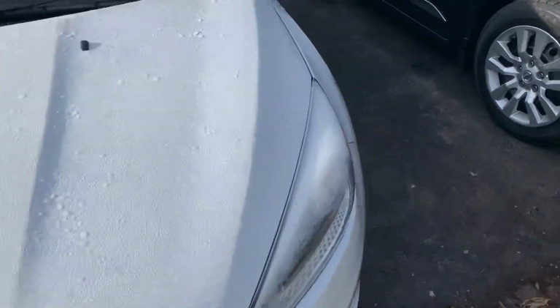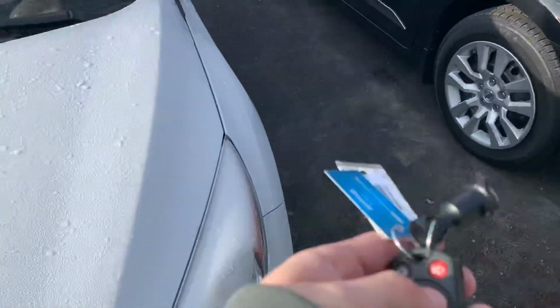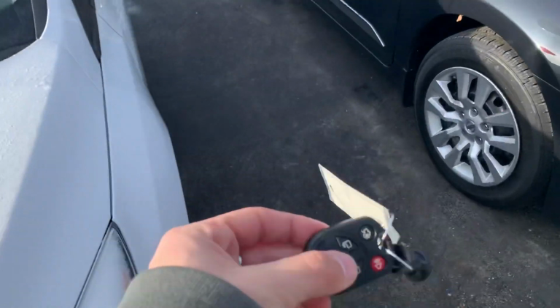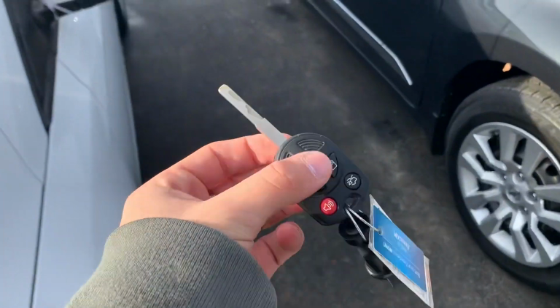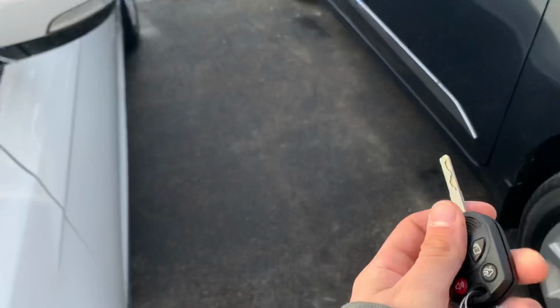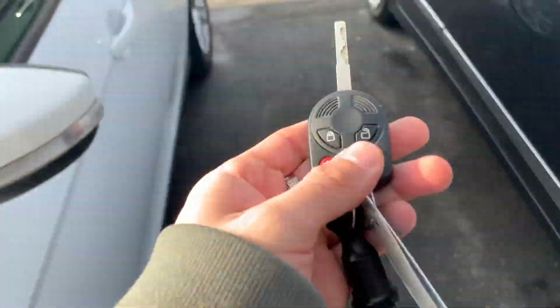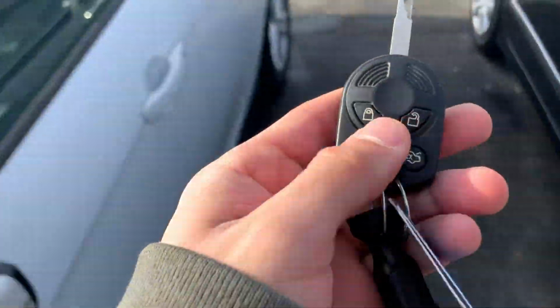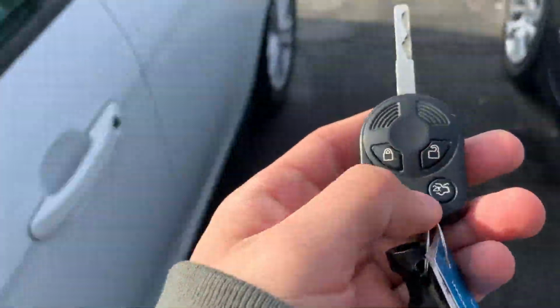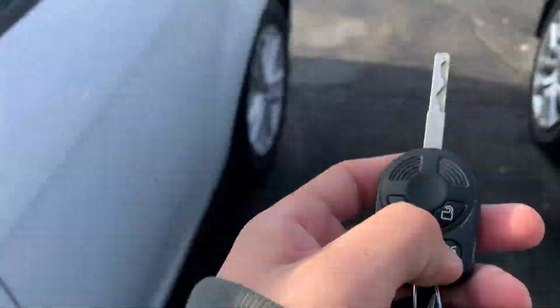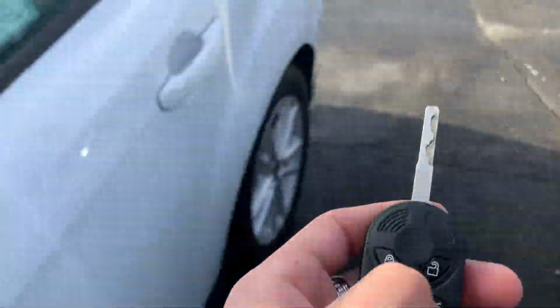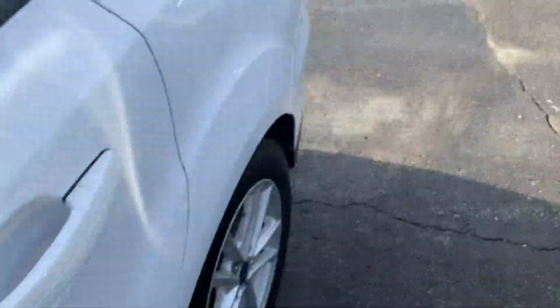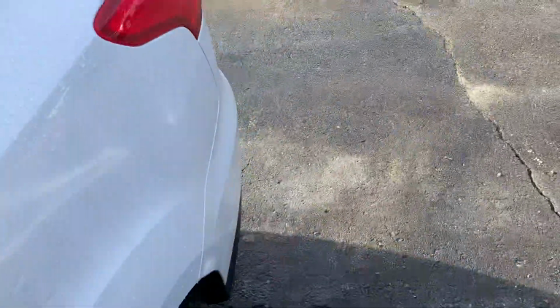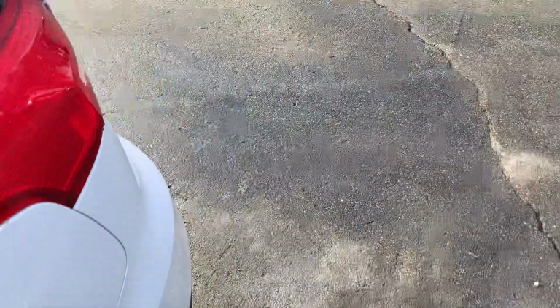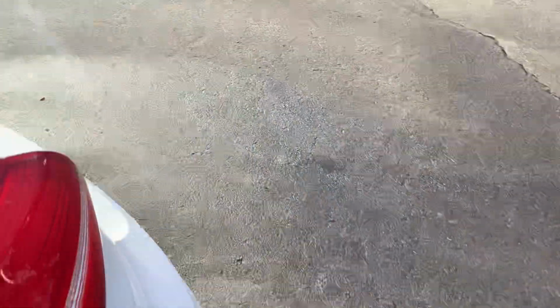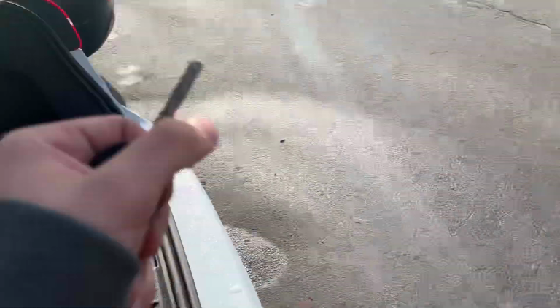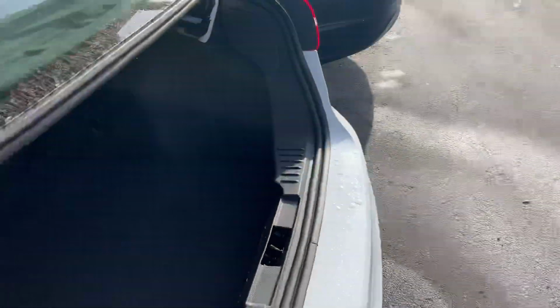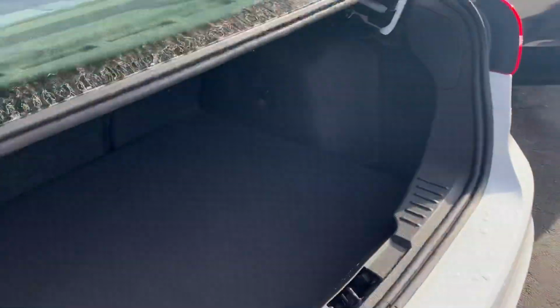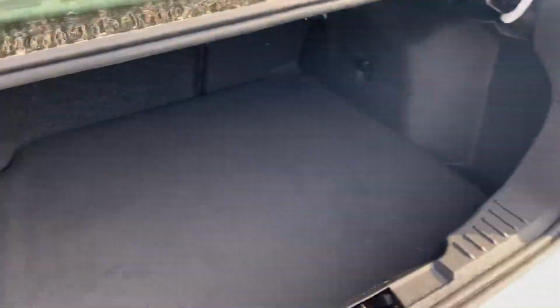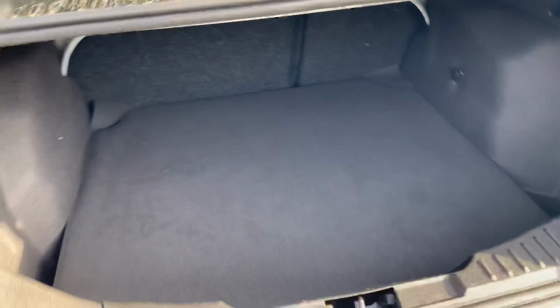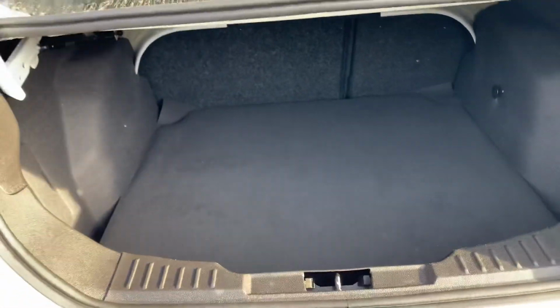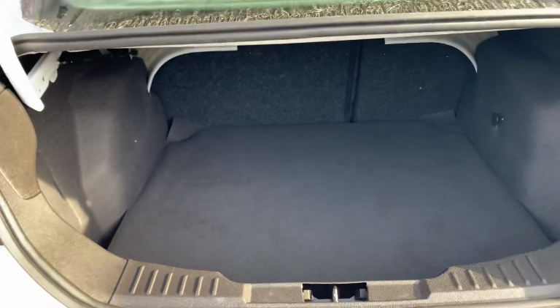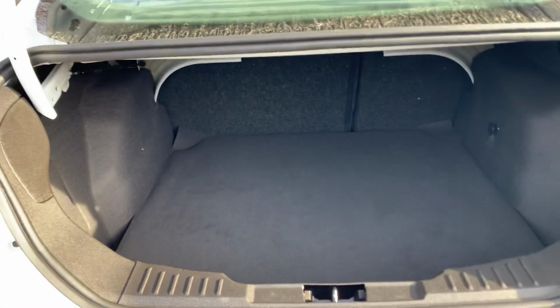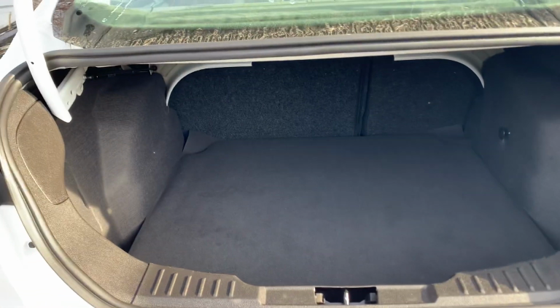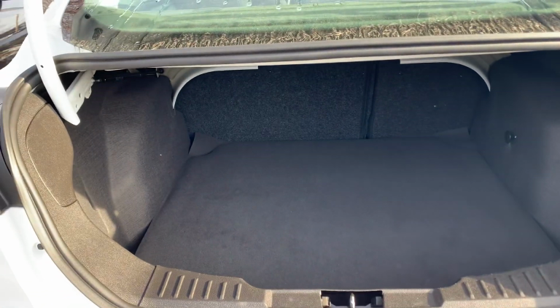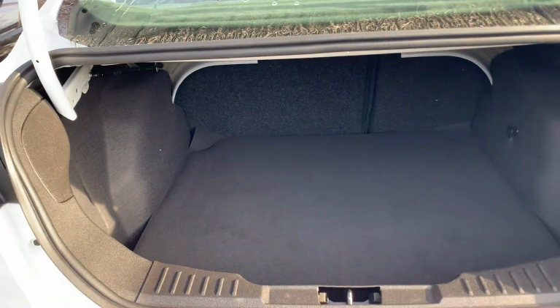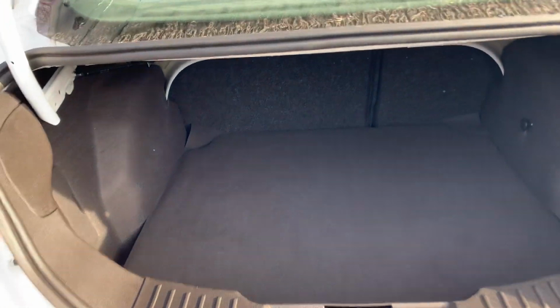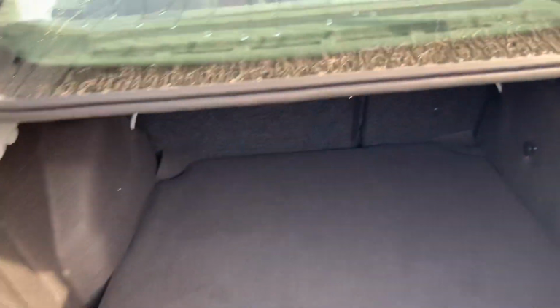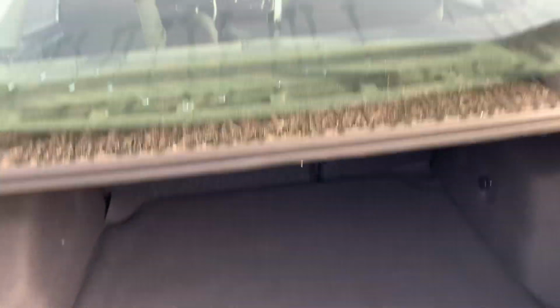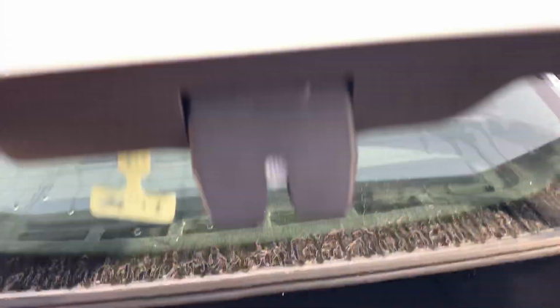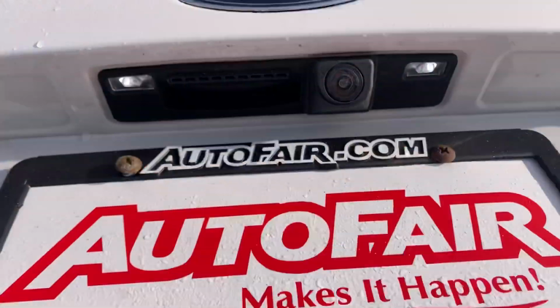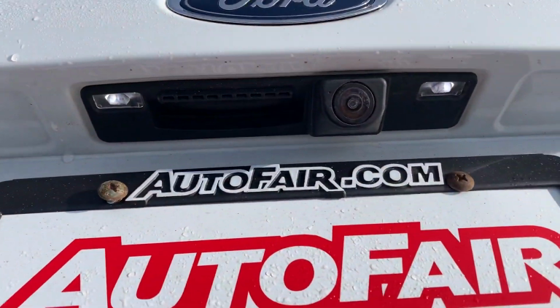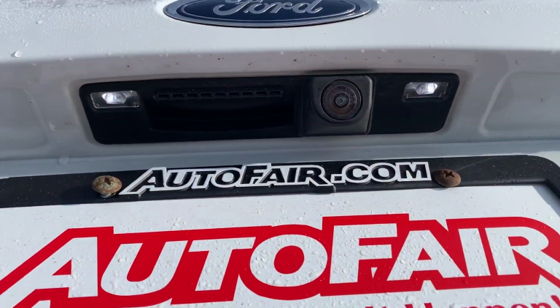I'm going to open the trunk here. It's spring-loaded — really good storage space in this vehicle as well. It also comes standard with a backup camera.